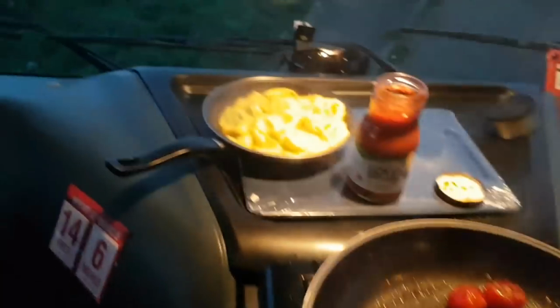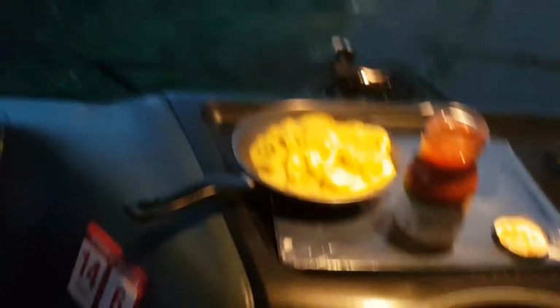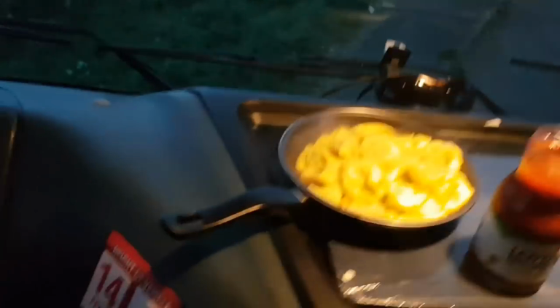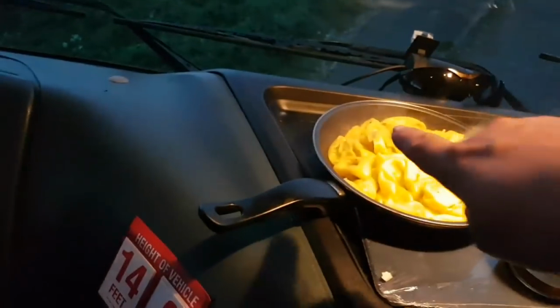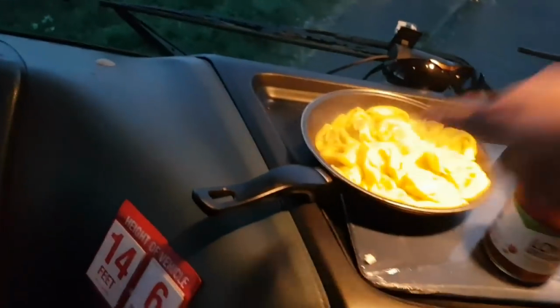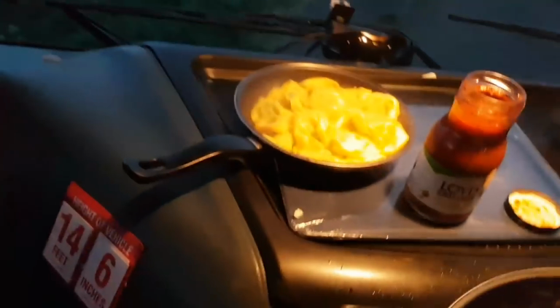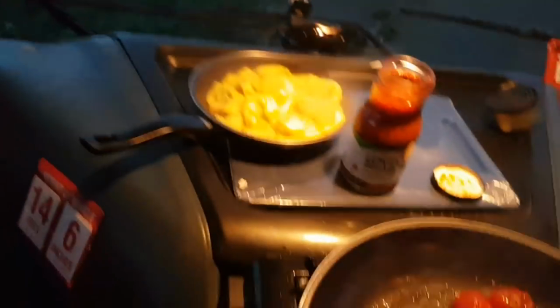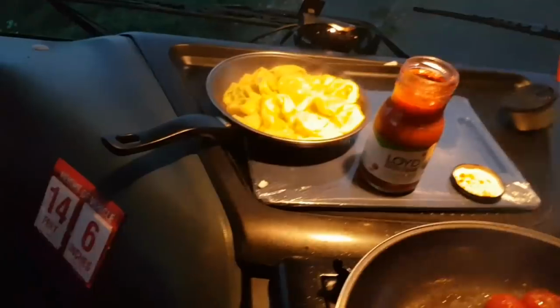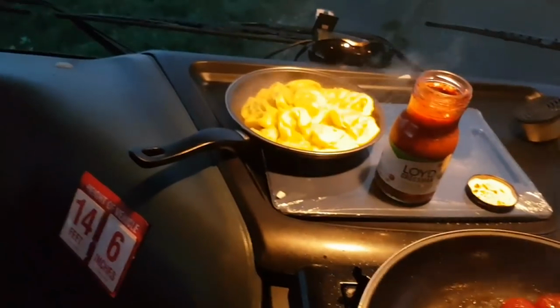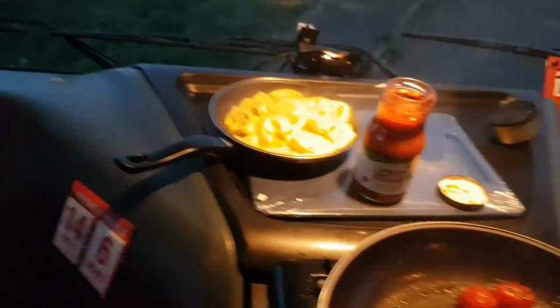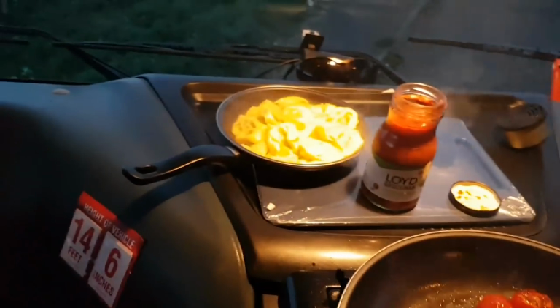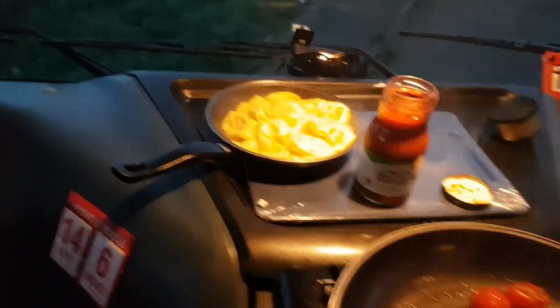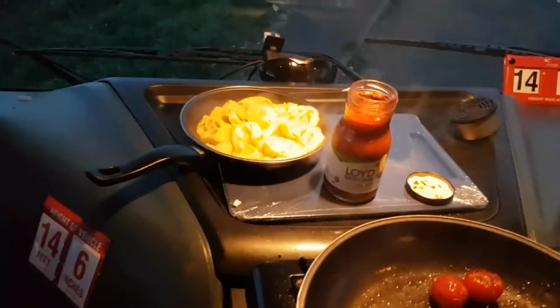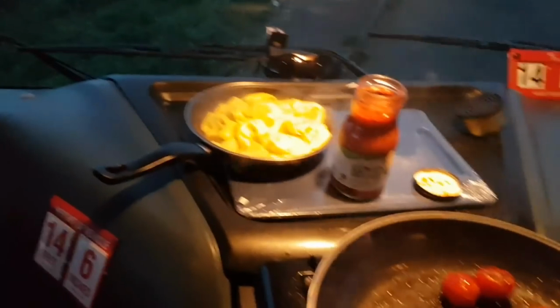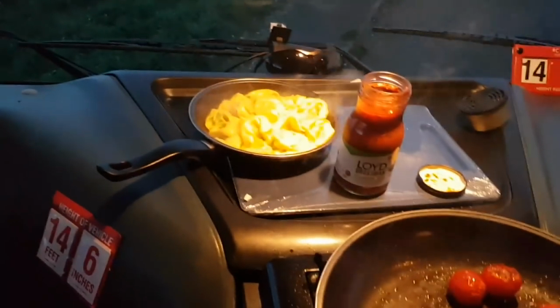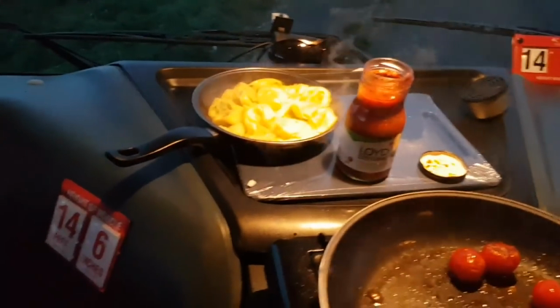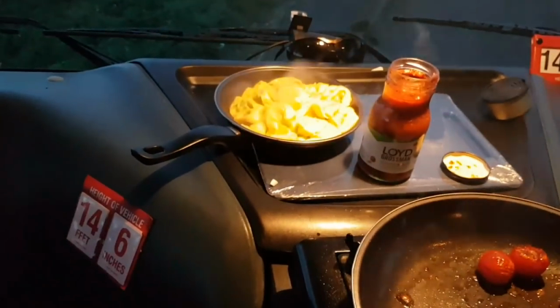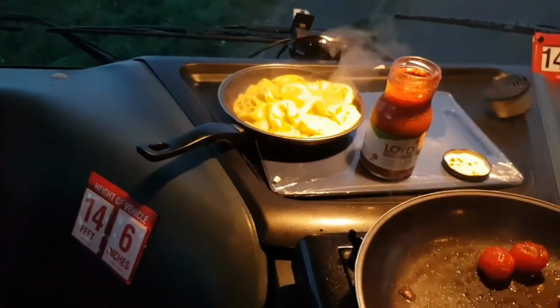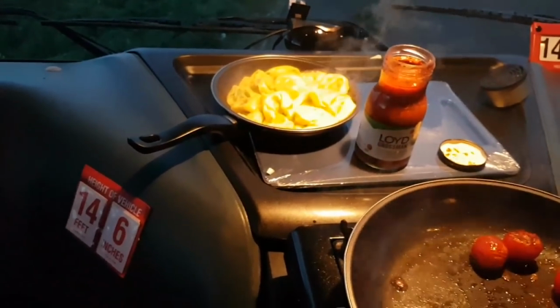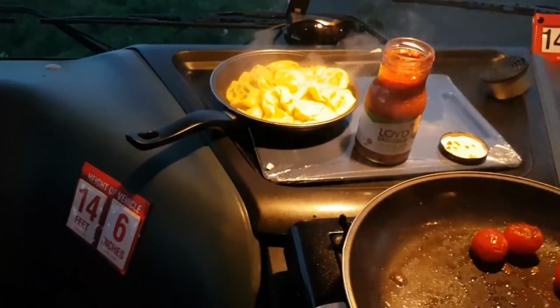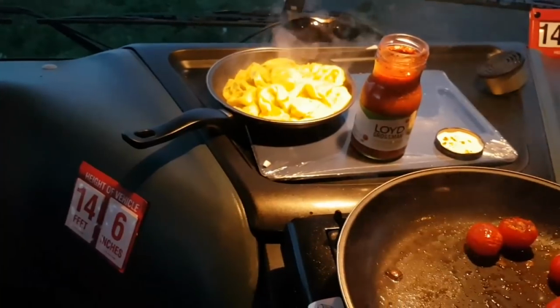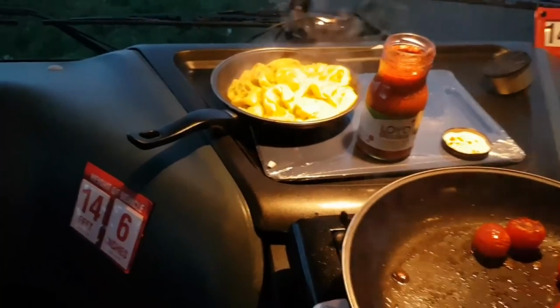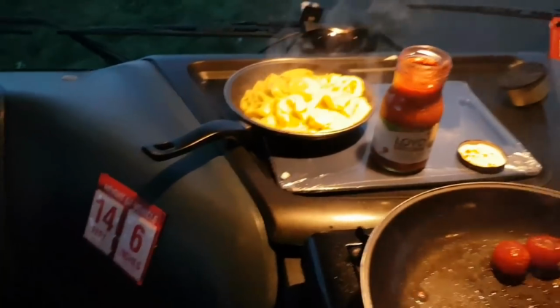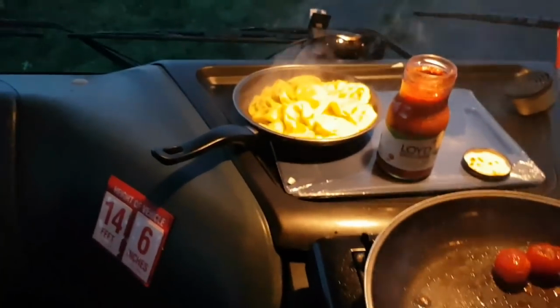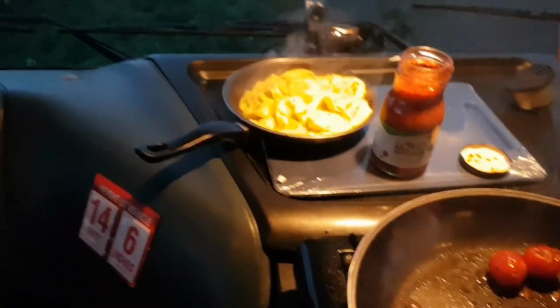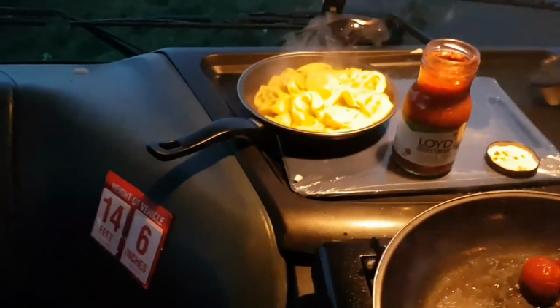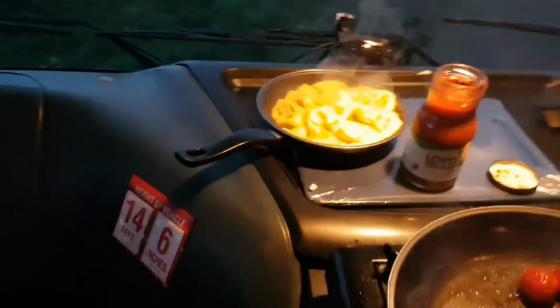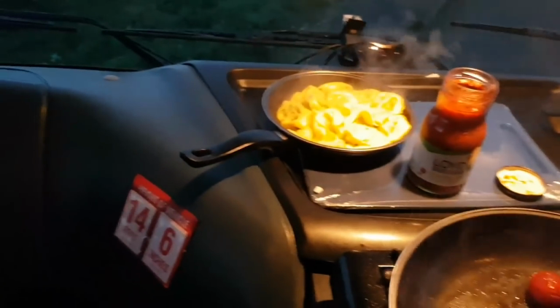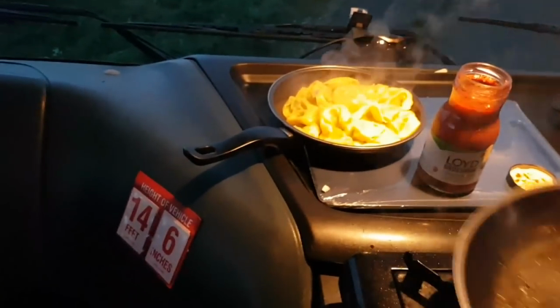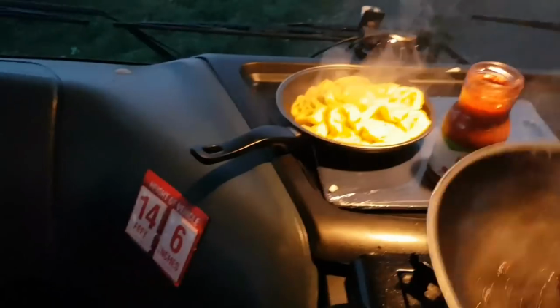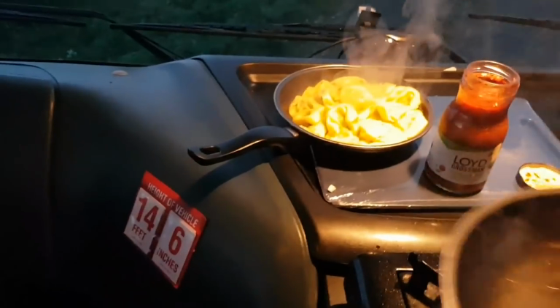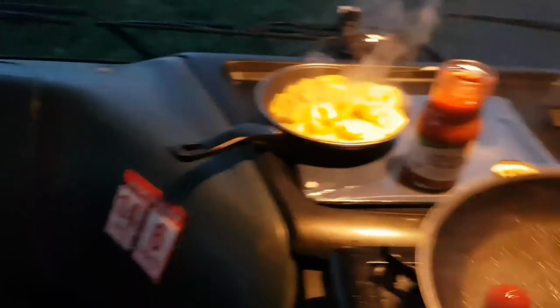I've cut the tortellini, and if you like meat in your pasta, you can get it stuffed with ham and all sorts. You don't have to have the vegetarian option, but obviously I'm vegetarian so I do.